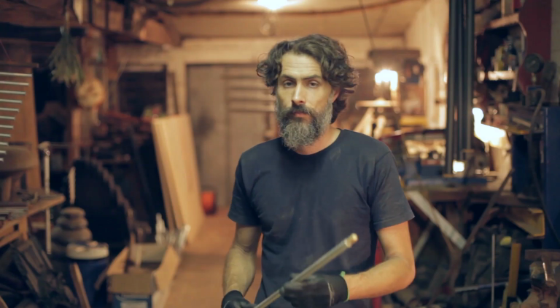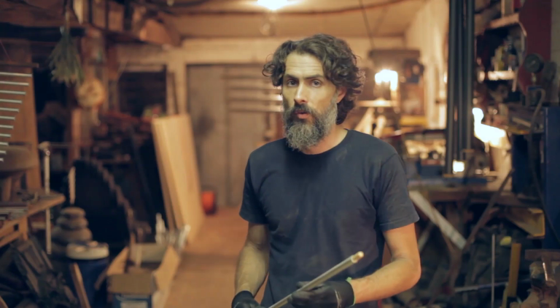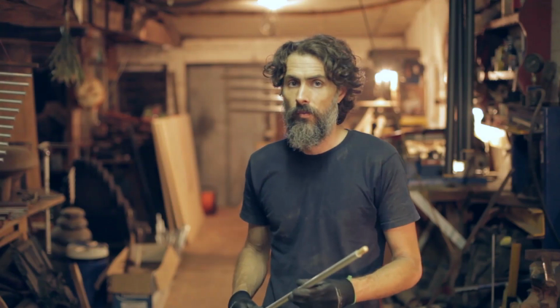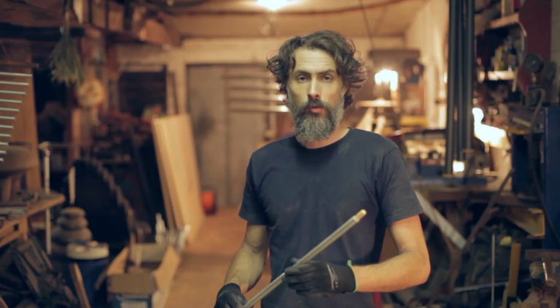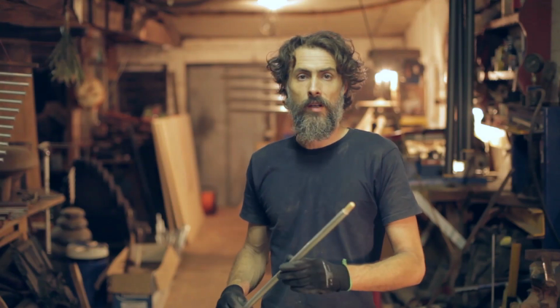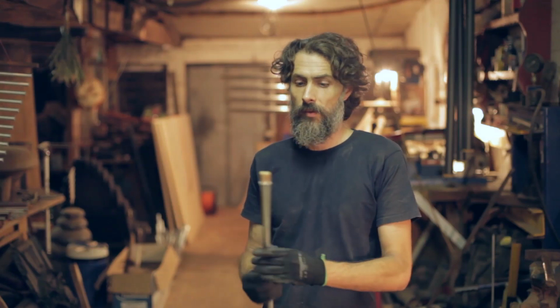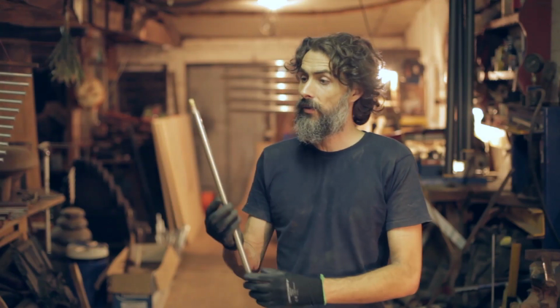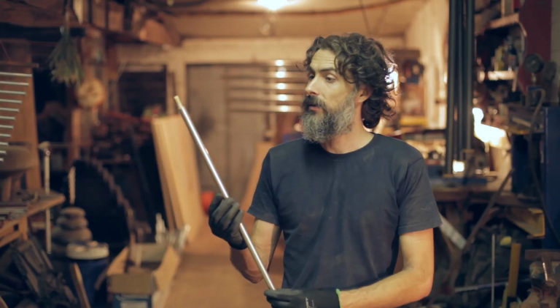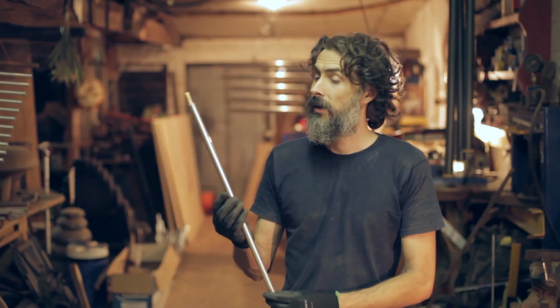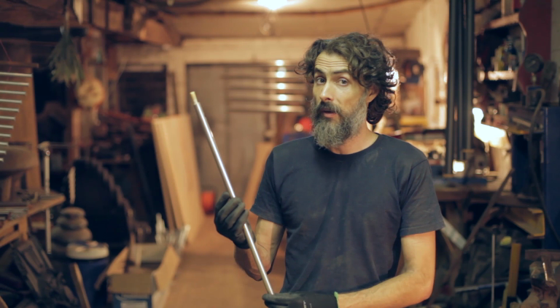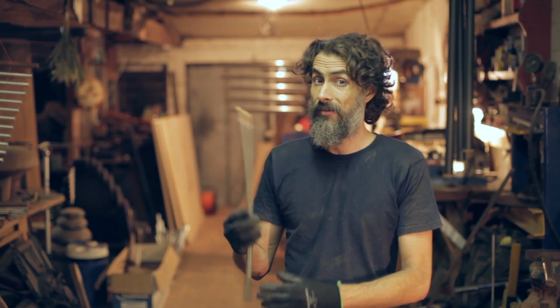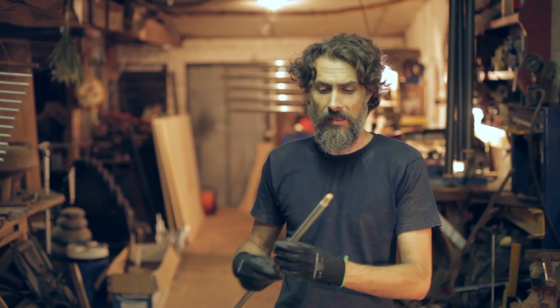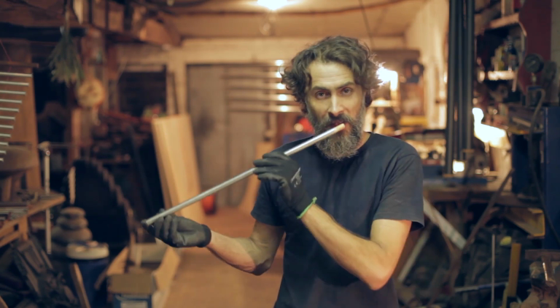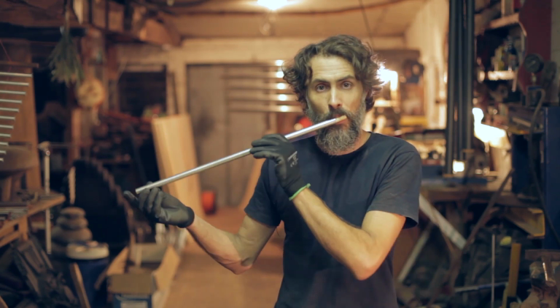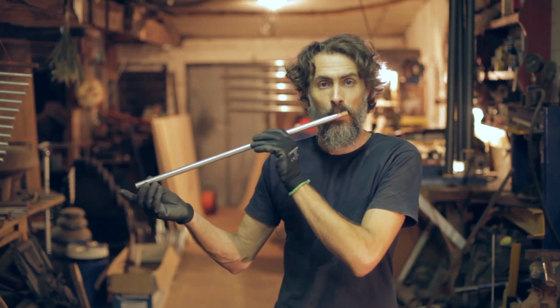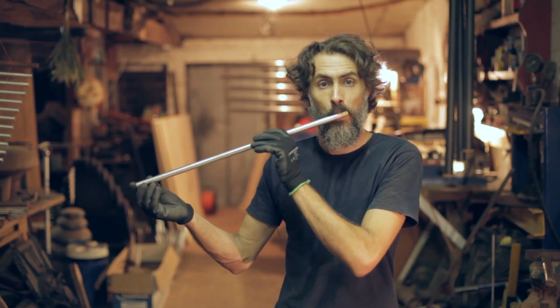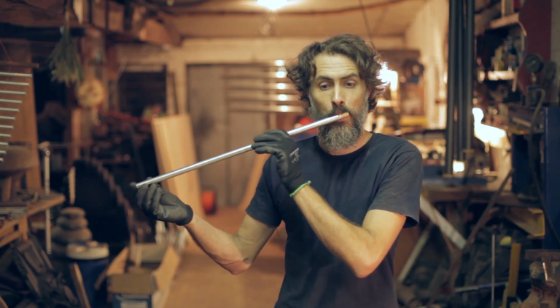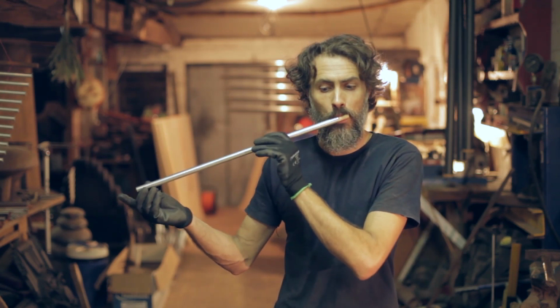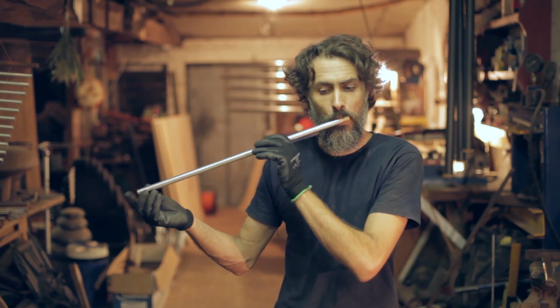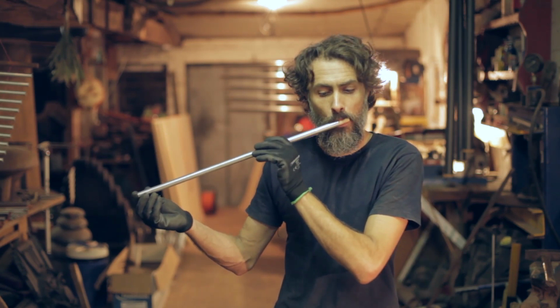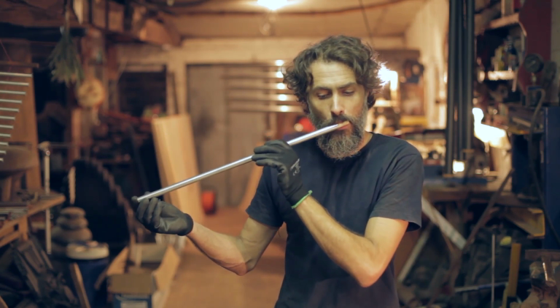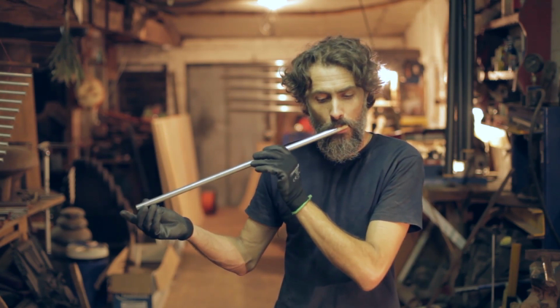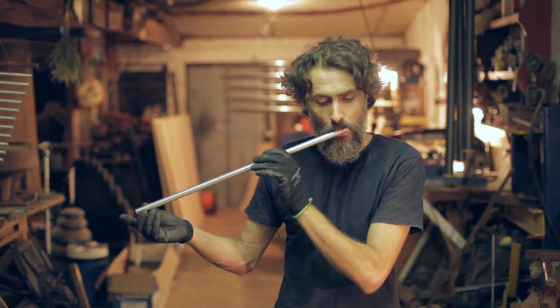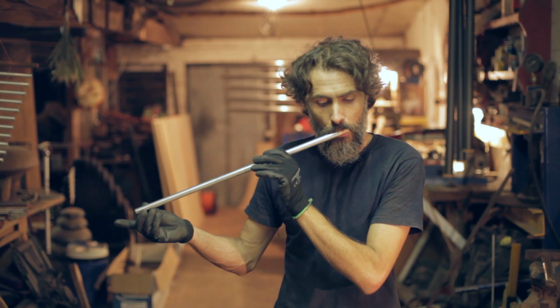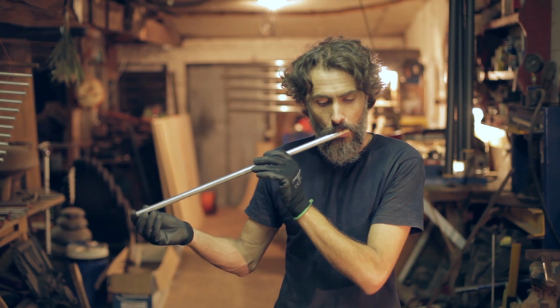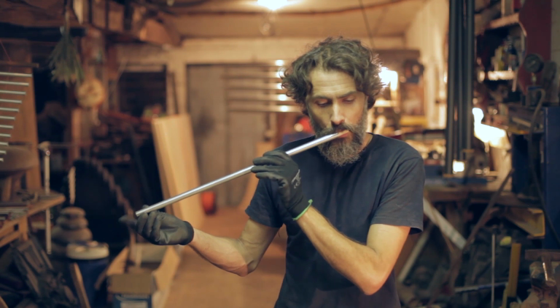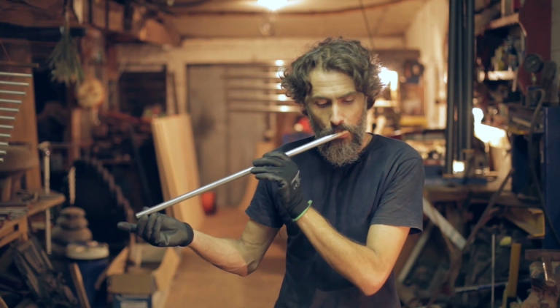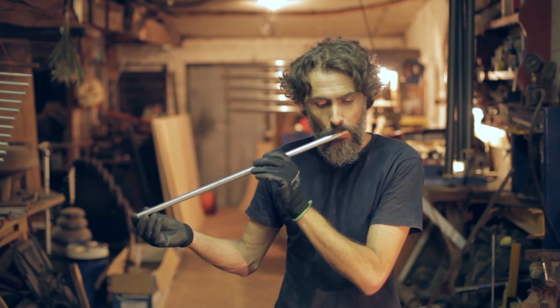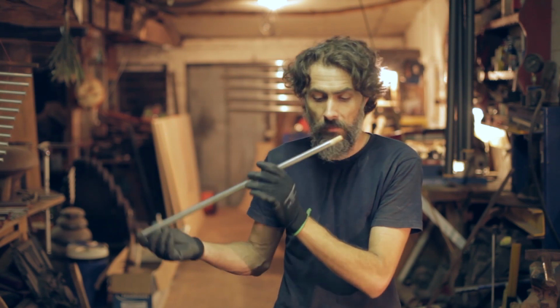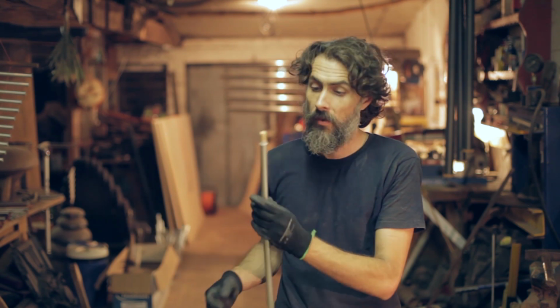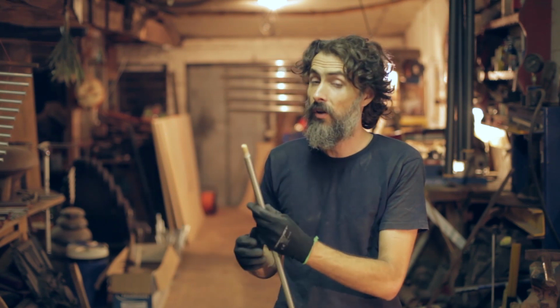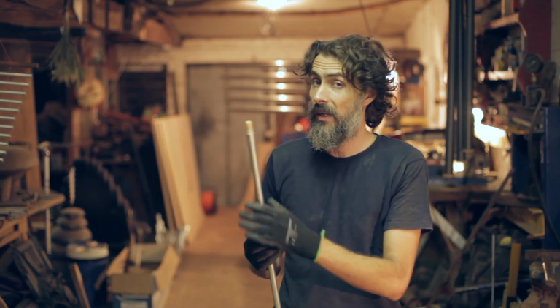The flute is done. It is ready. It can play fantastically. Sounds very nice.